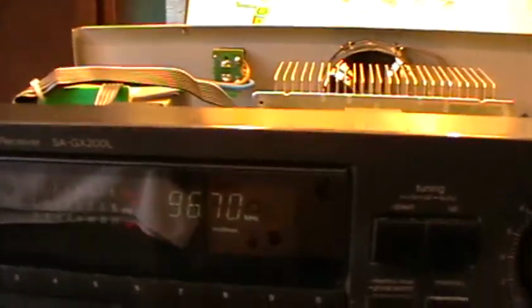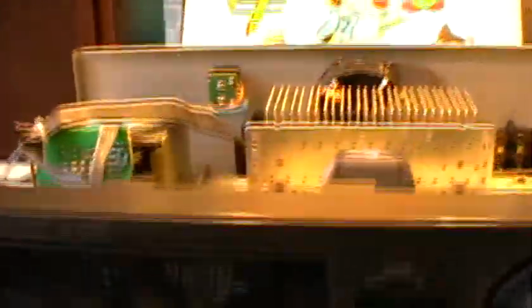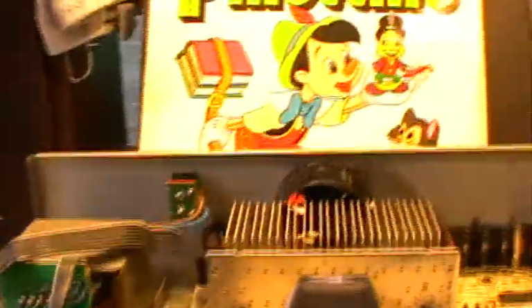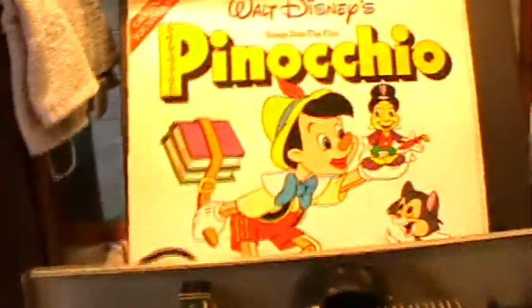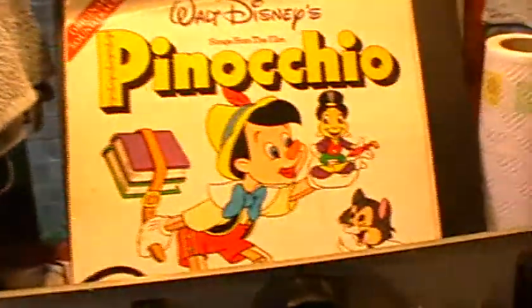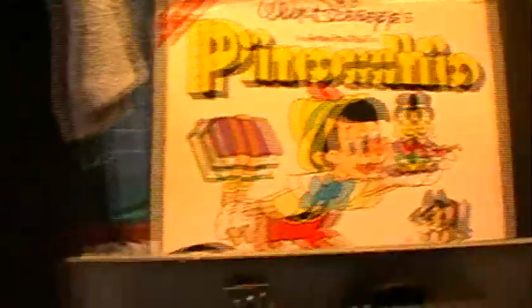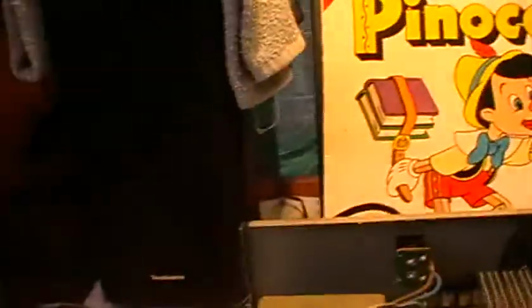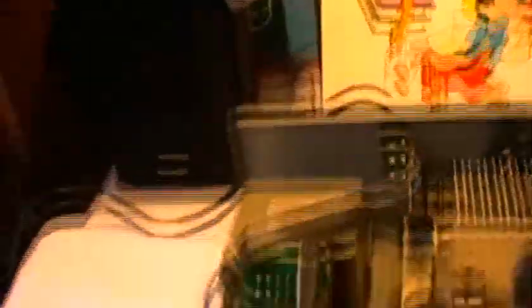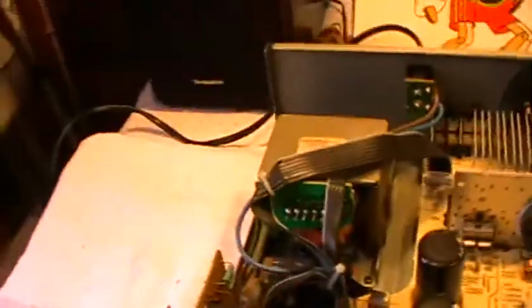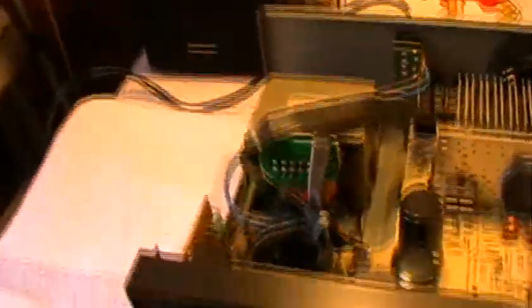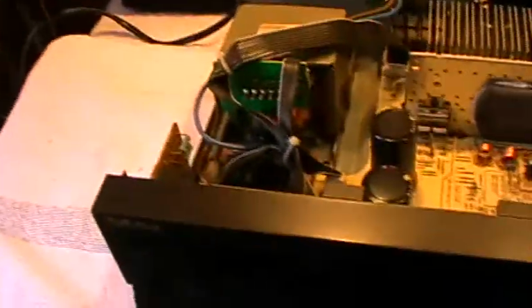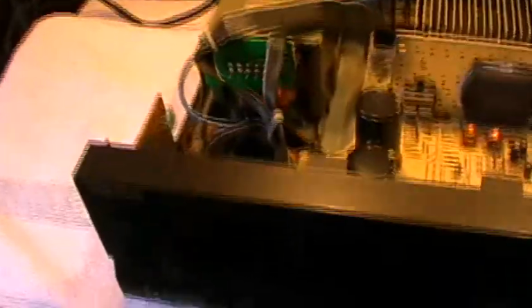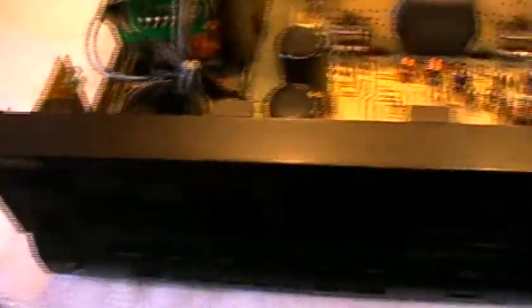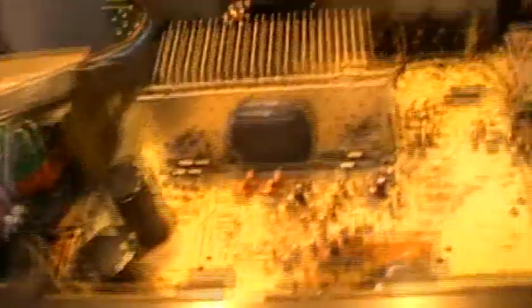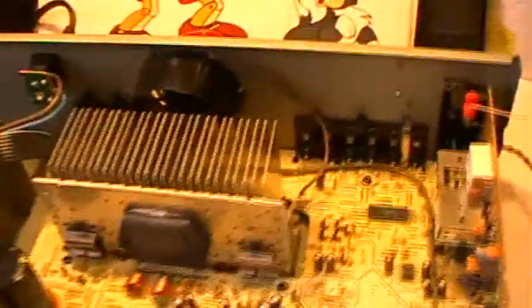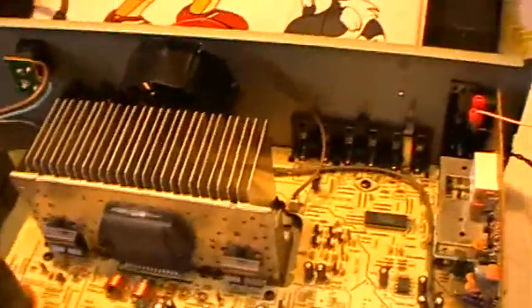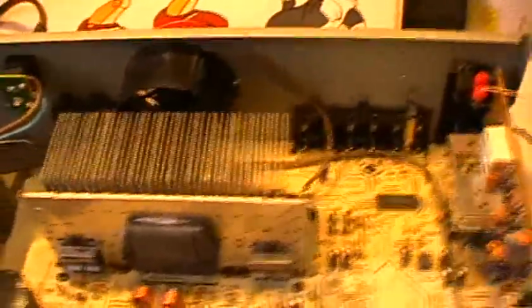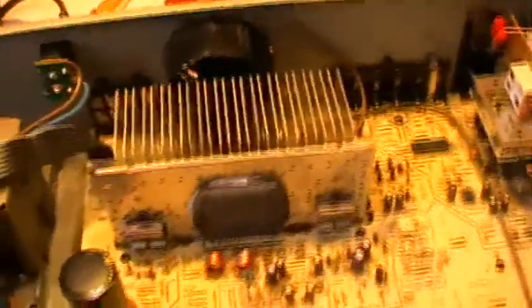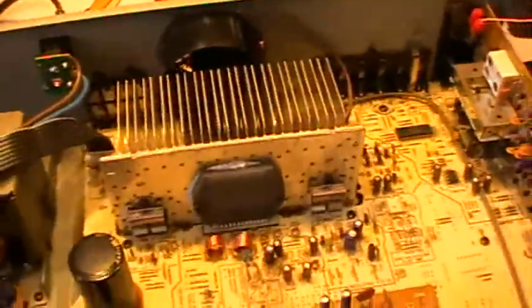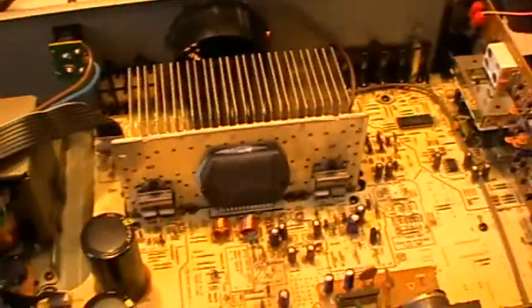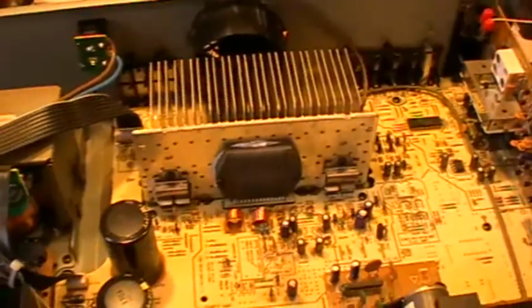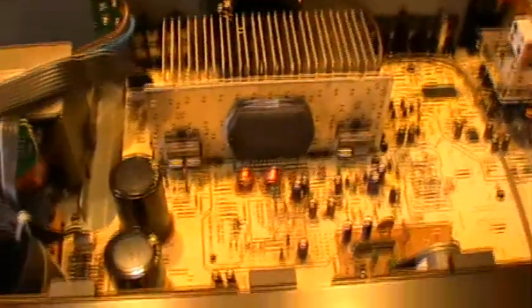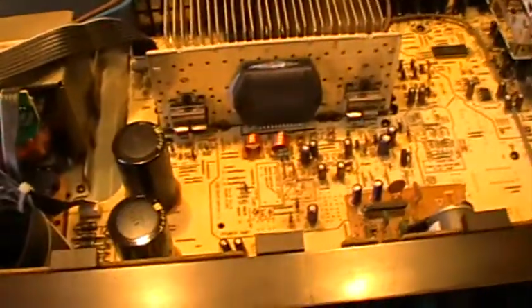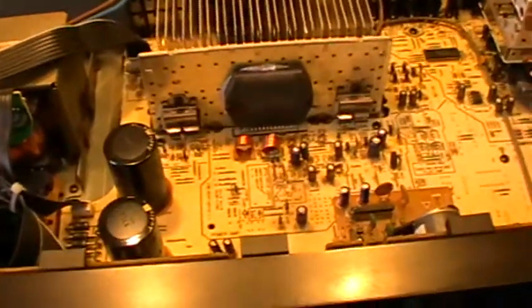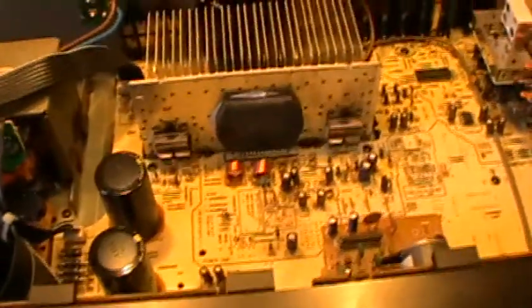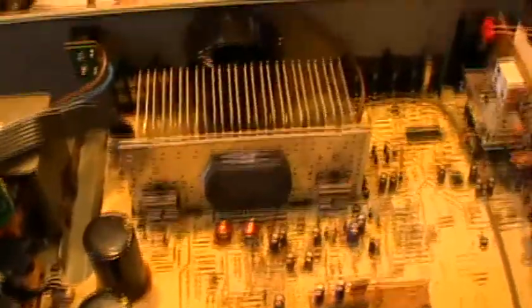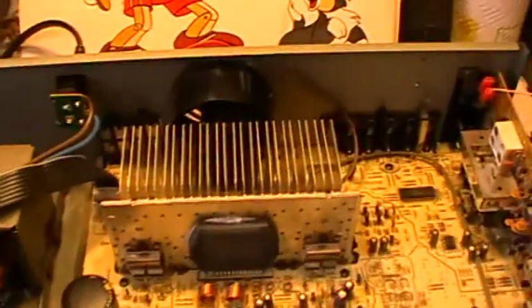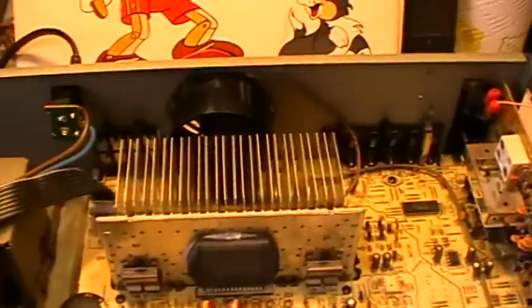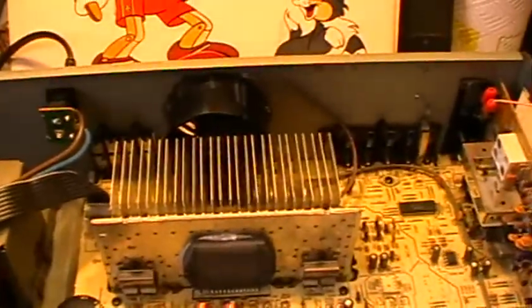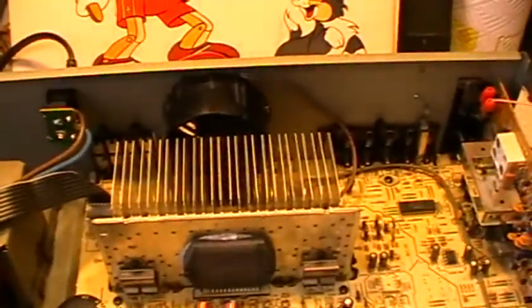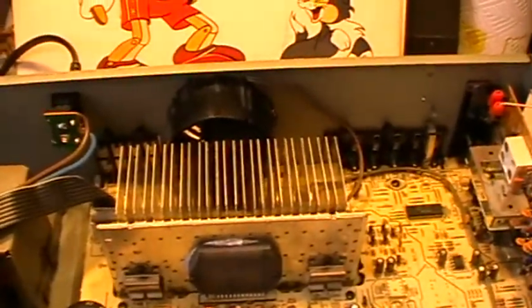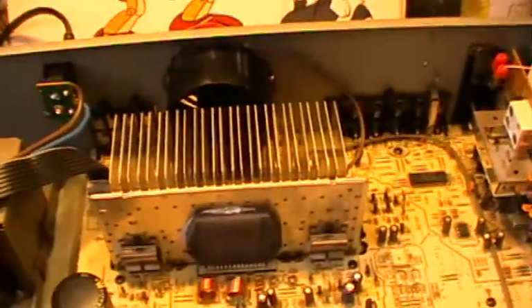I'm interested to see what it's like when I connect it up to some Jamo speakers I've got in my office in the main house. But there we go — that's the Technics SA-GX200L.